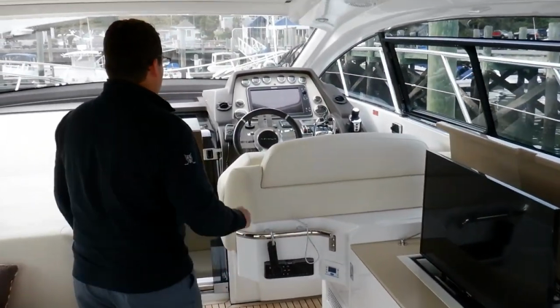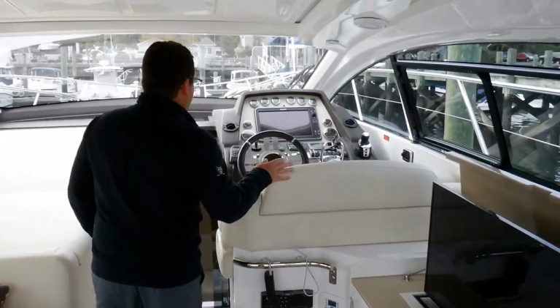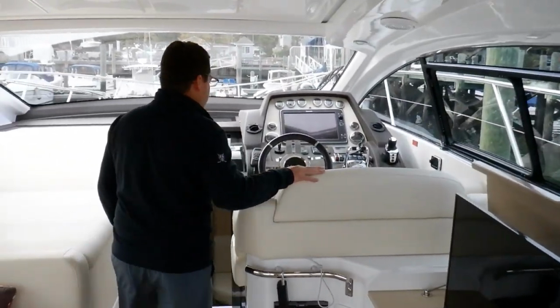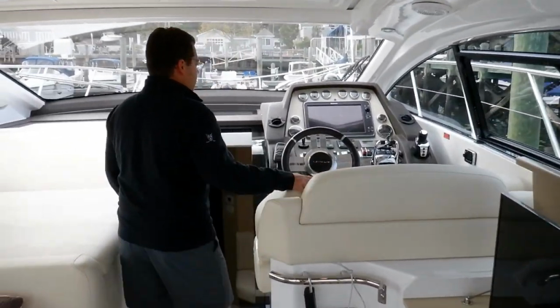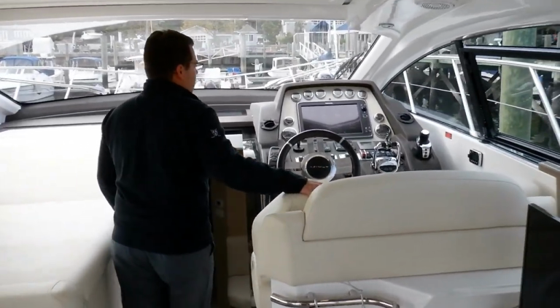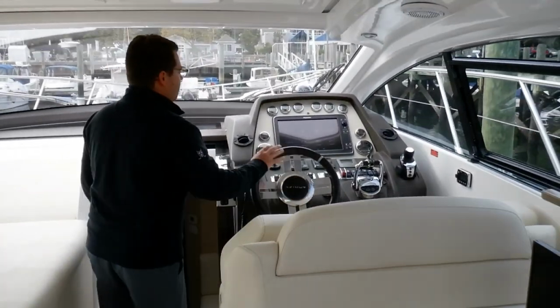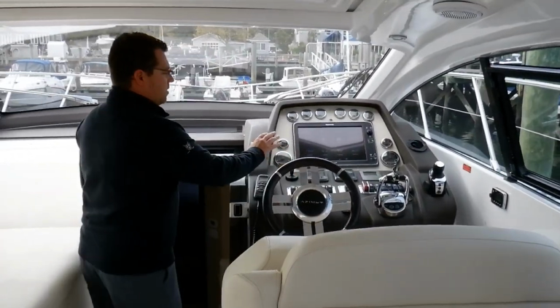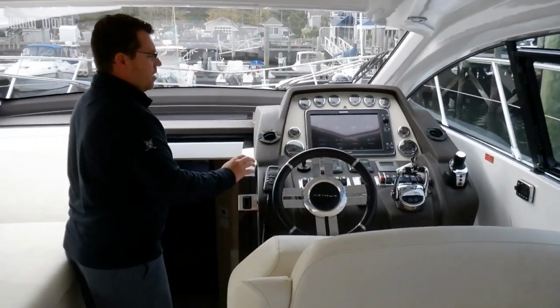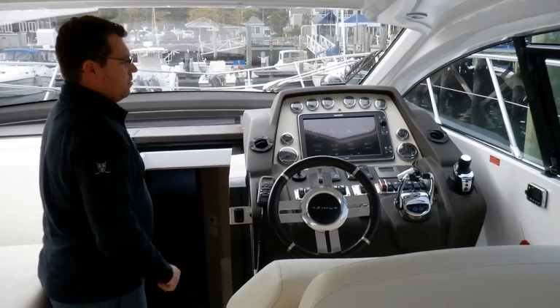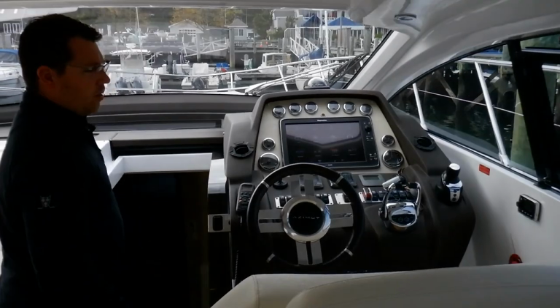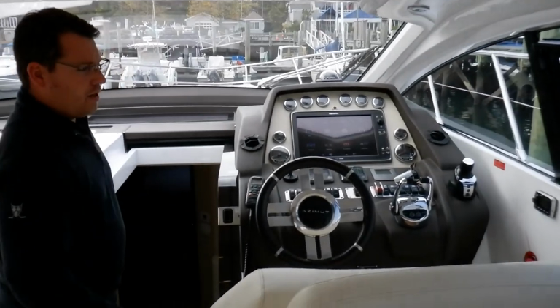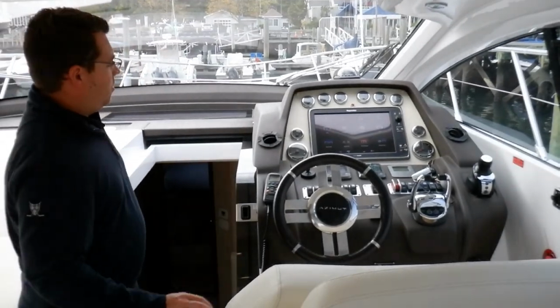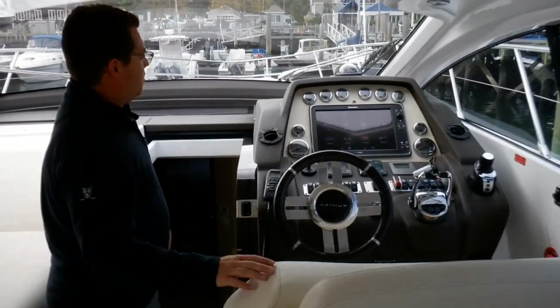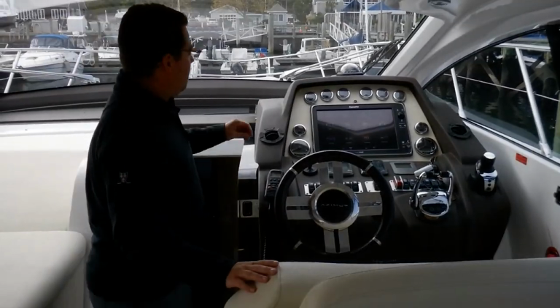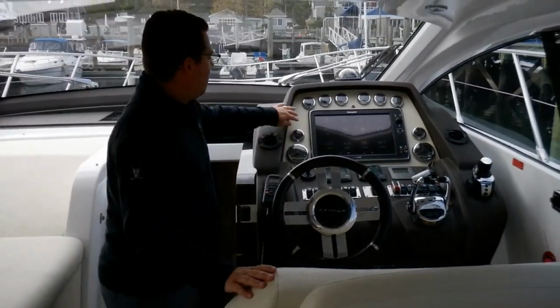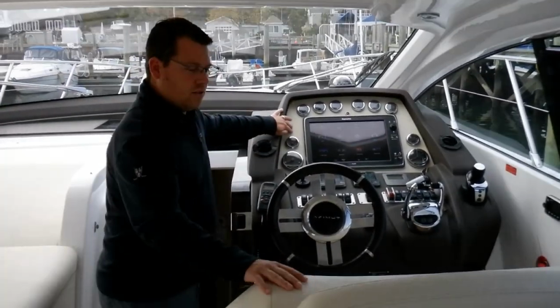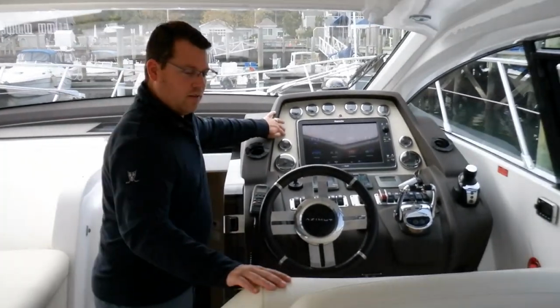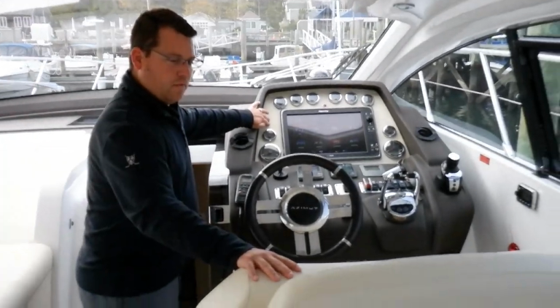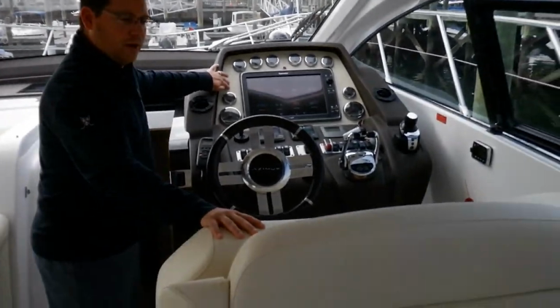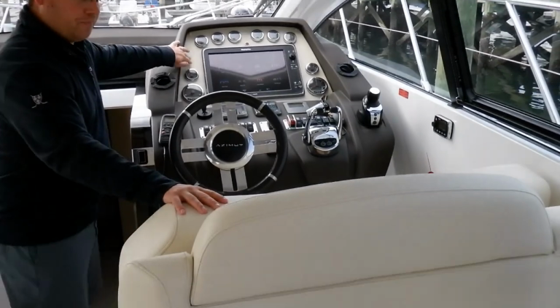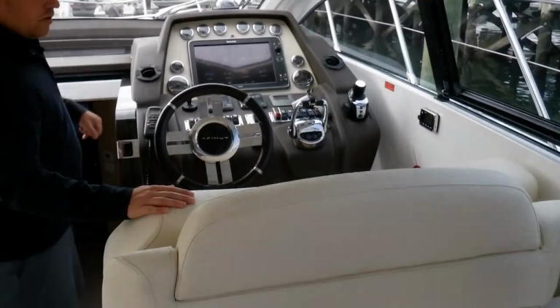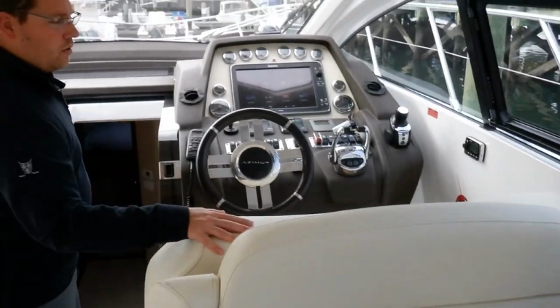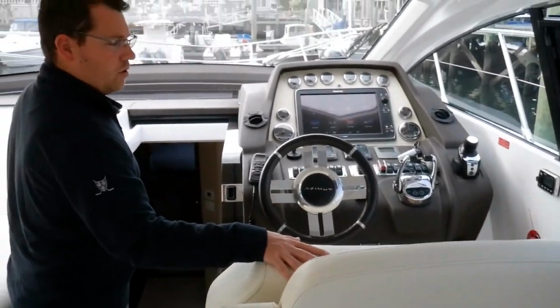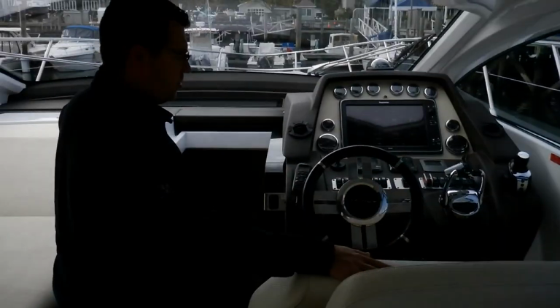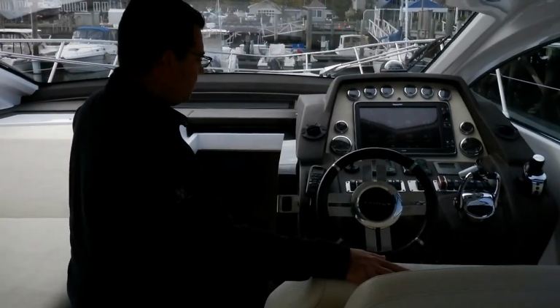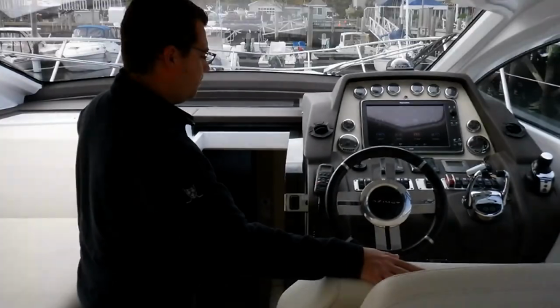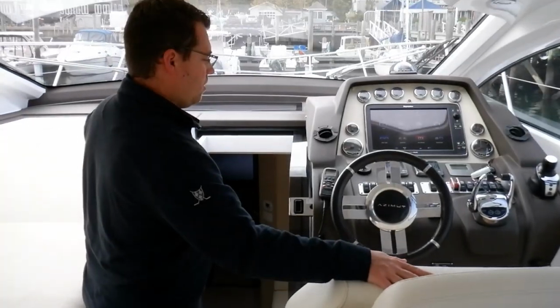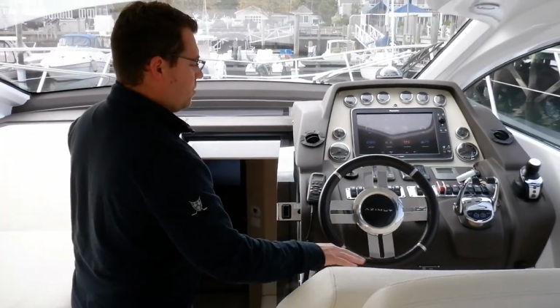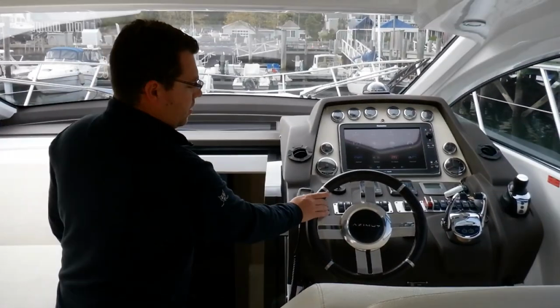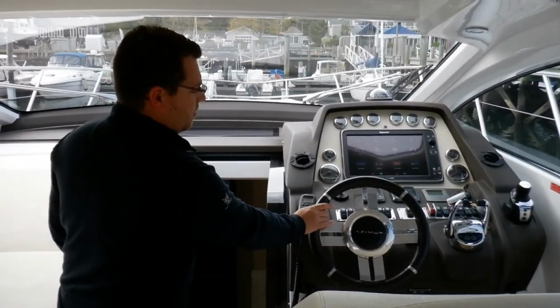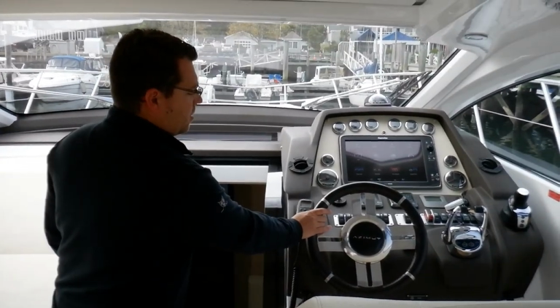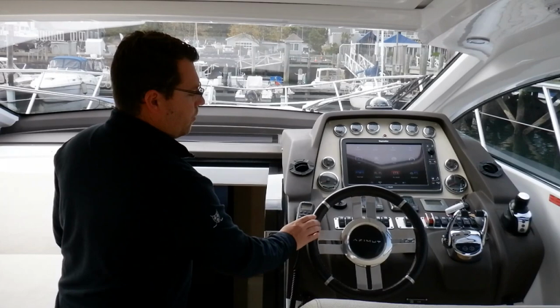Moving forward, very nice help station, well-appointed. You're going to see even the background matches in with the vinyl here. You have dual seats, and of course the custom hazmat steering wheel.